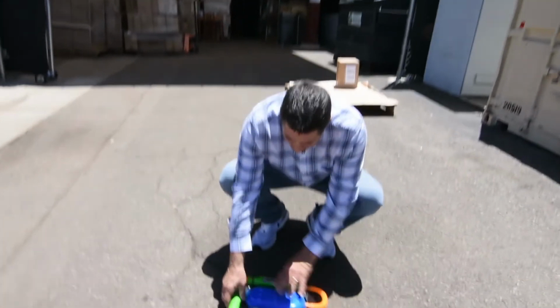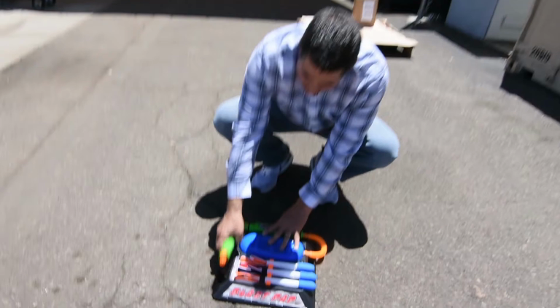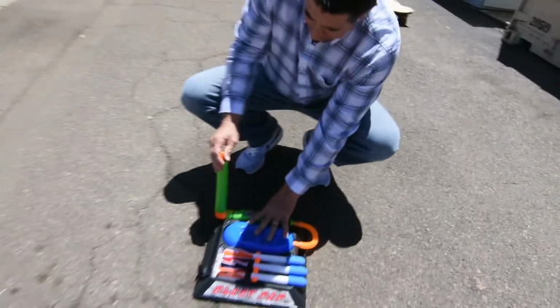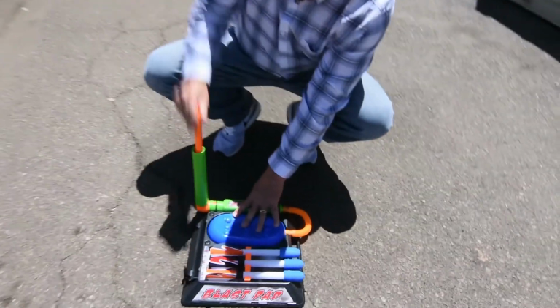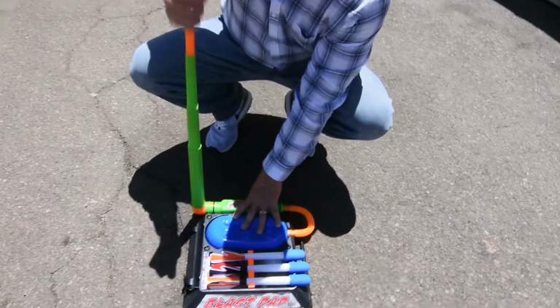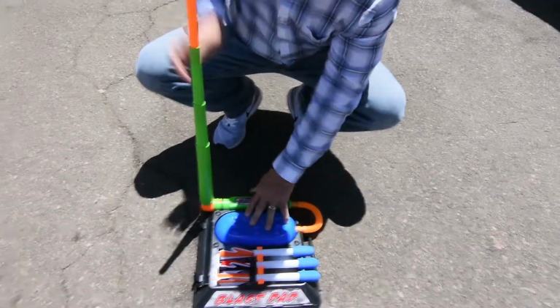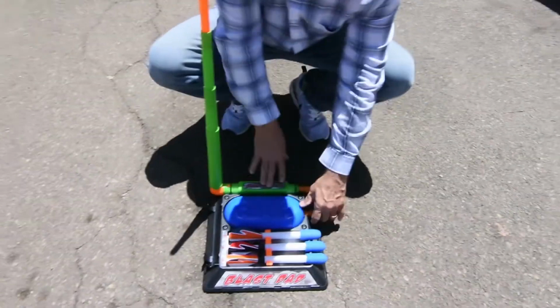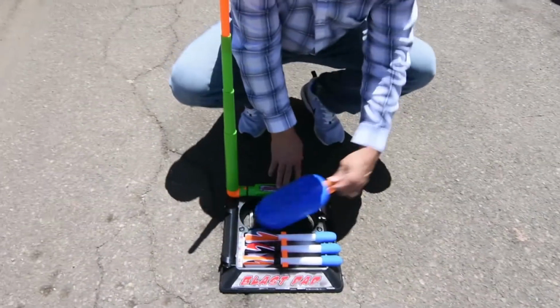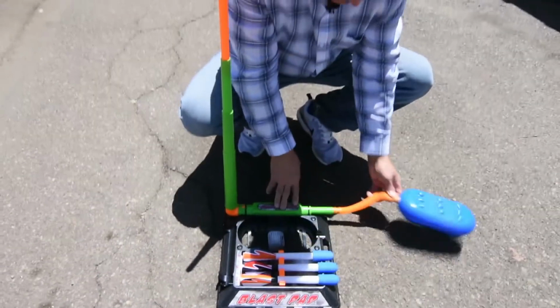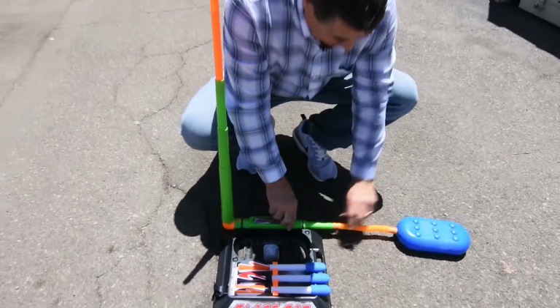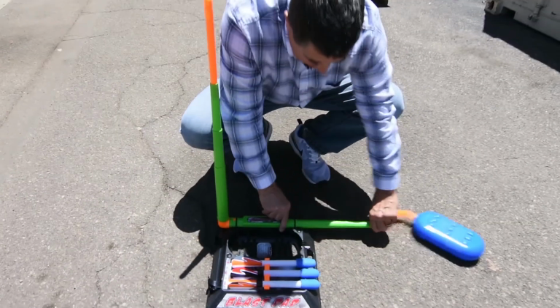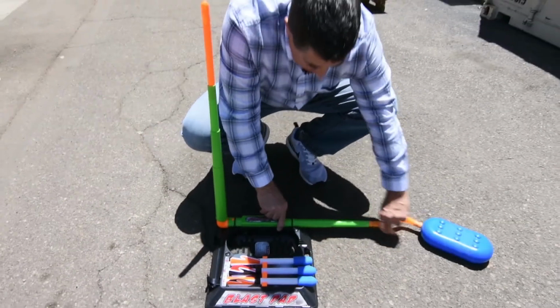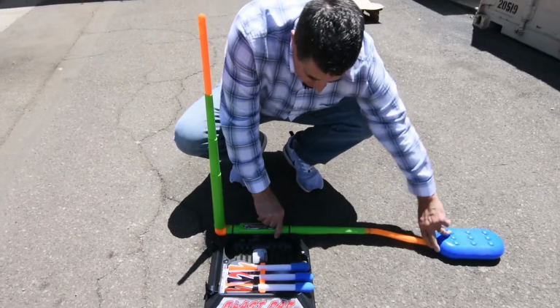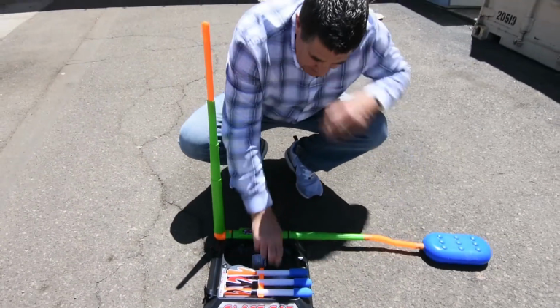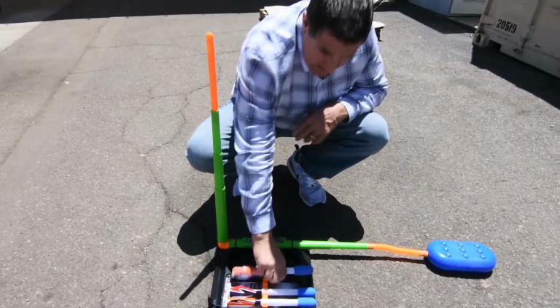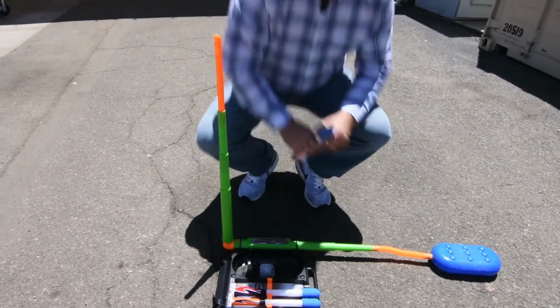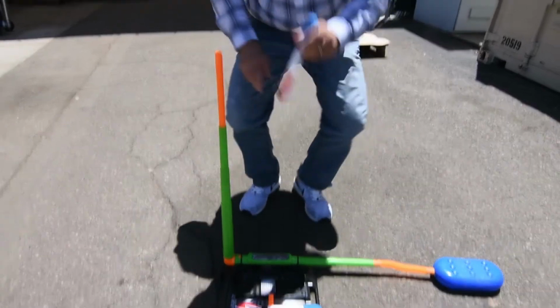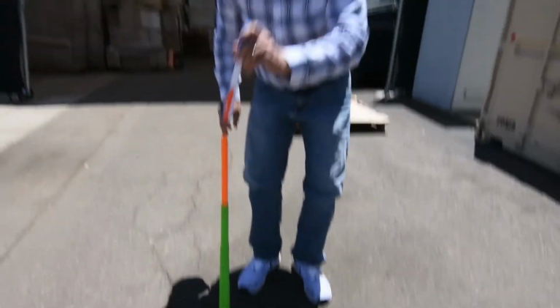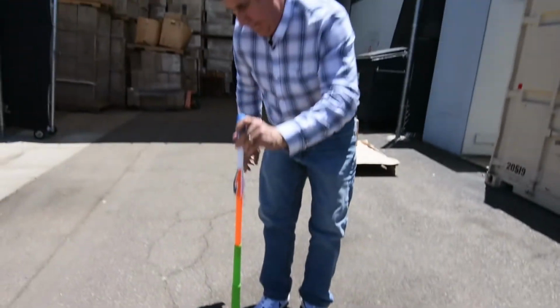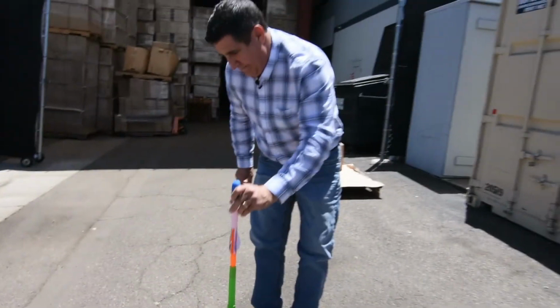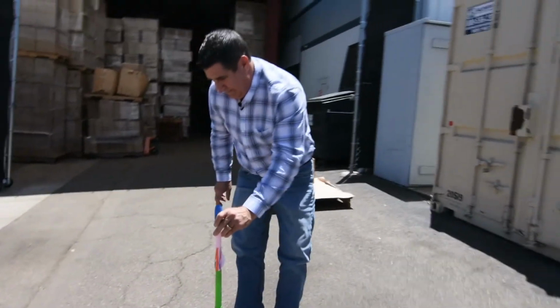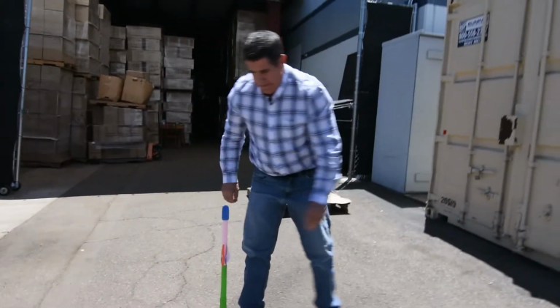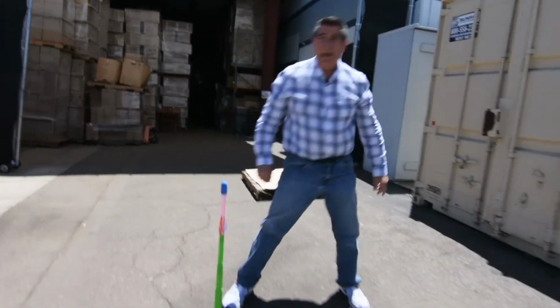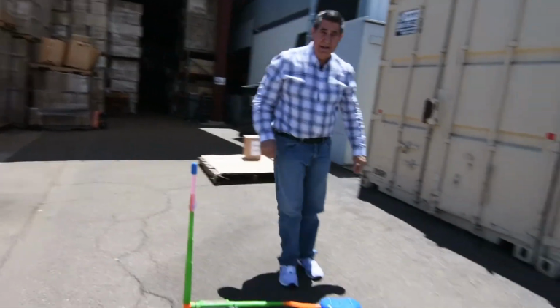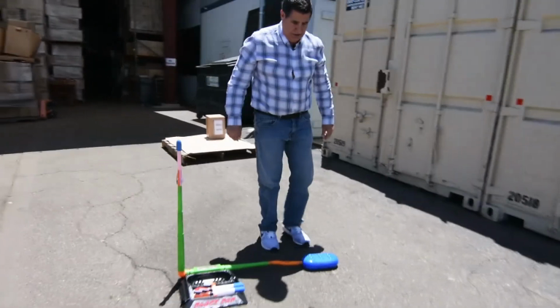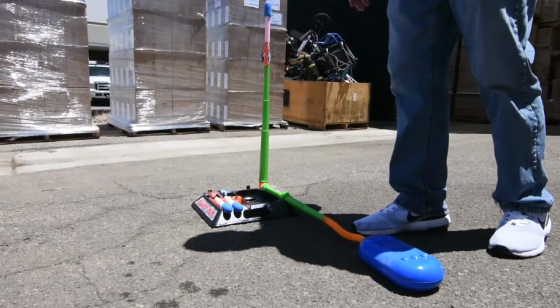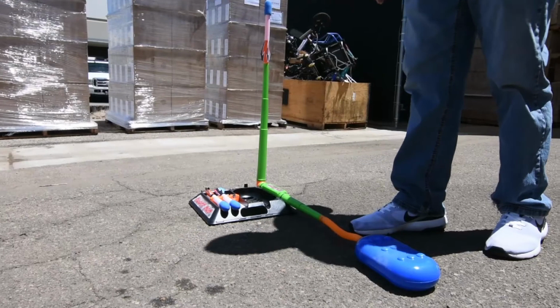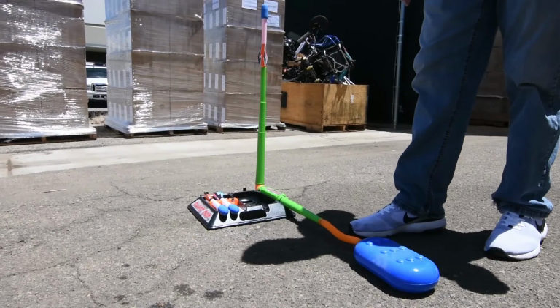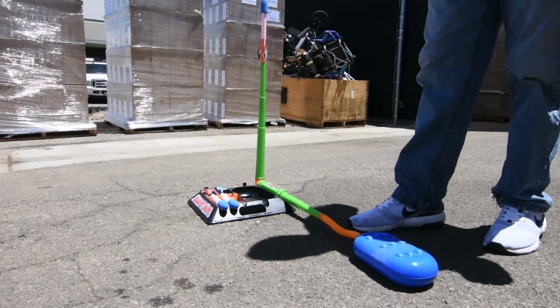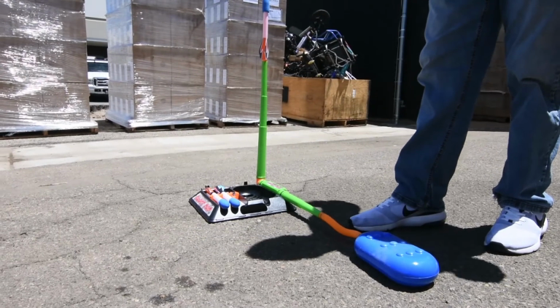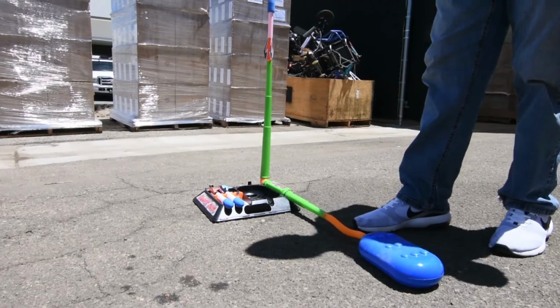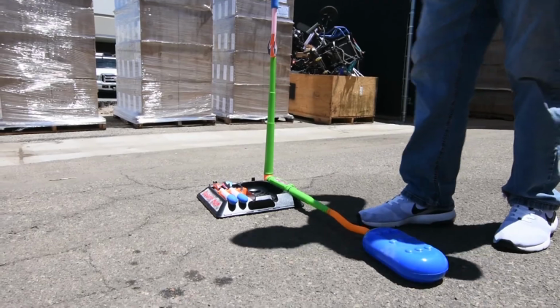Extend the launch tube, extend the blast pad, load a missile, get ready to launch, and hit the blast pad with your heel for best results.